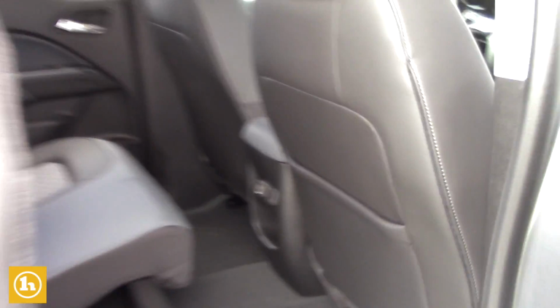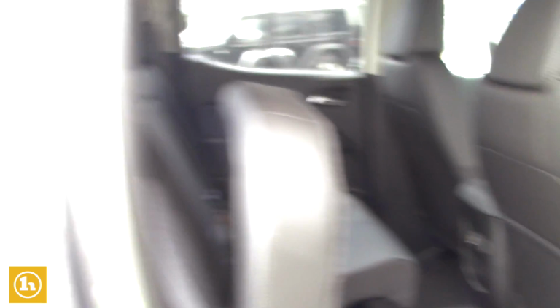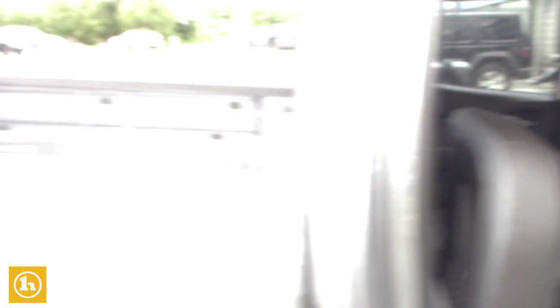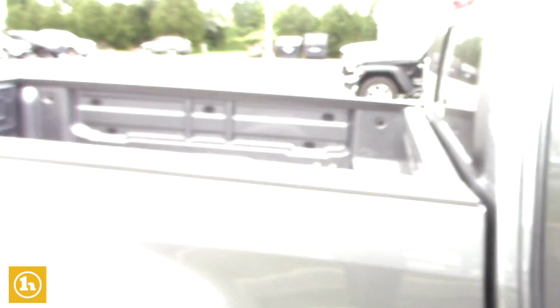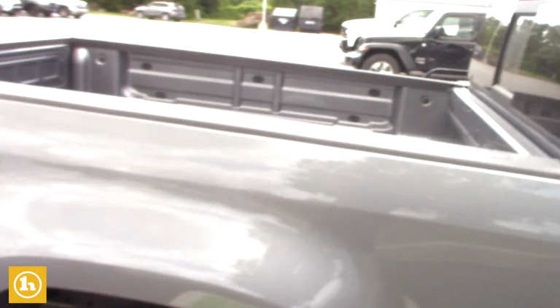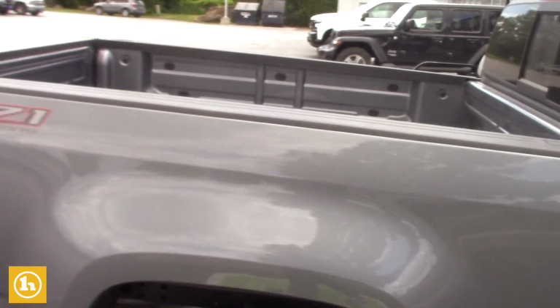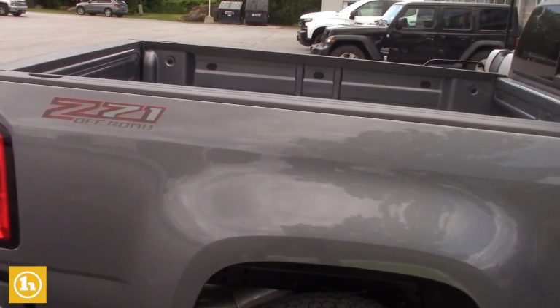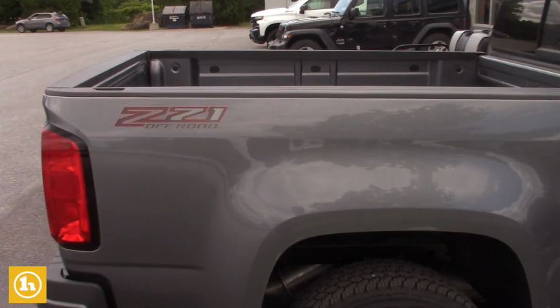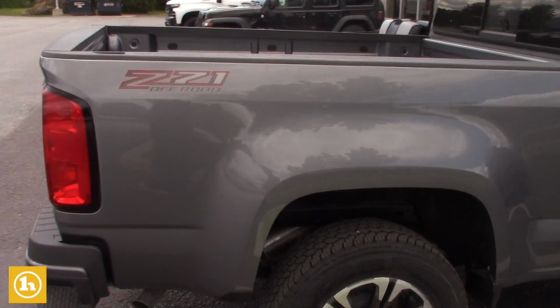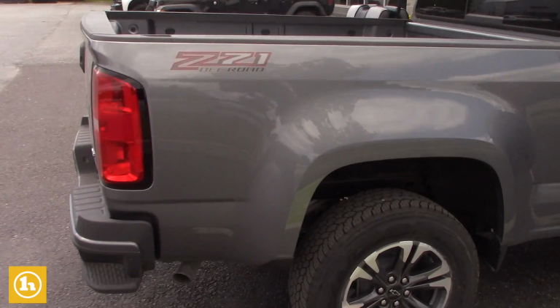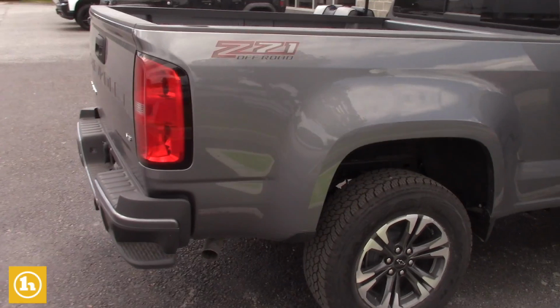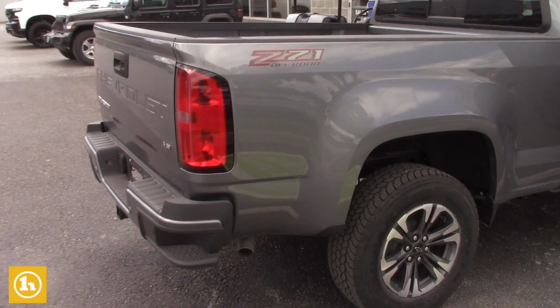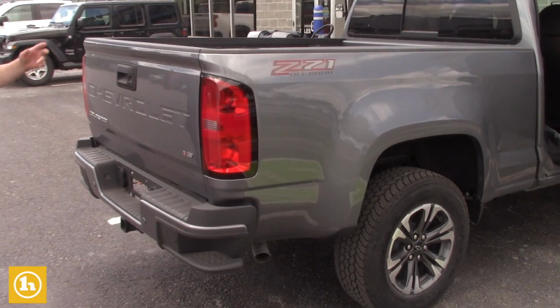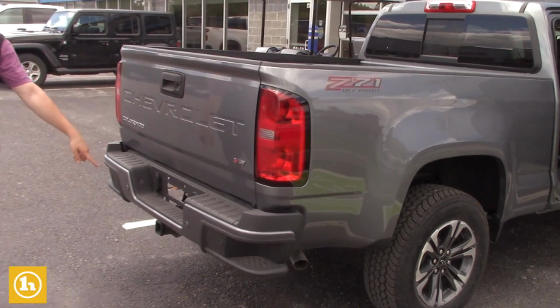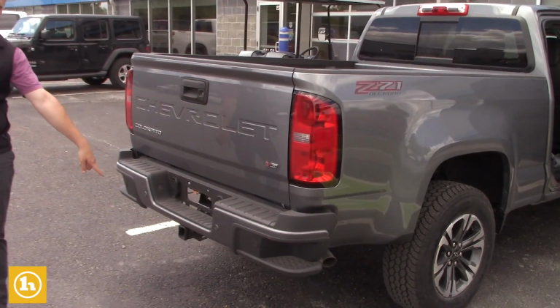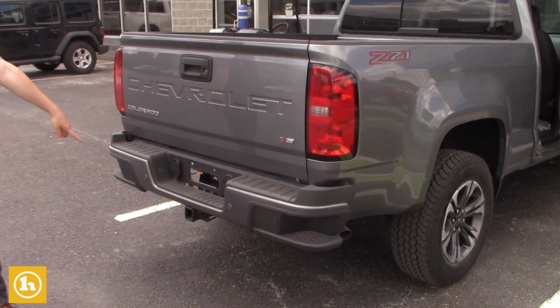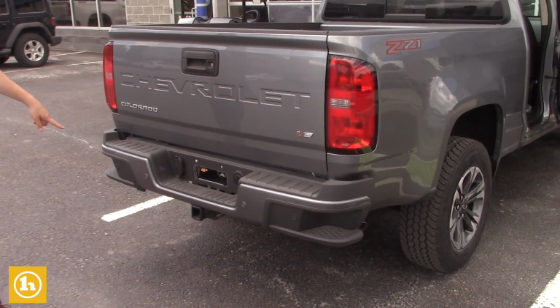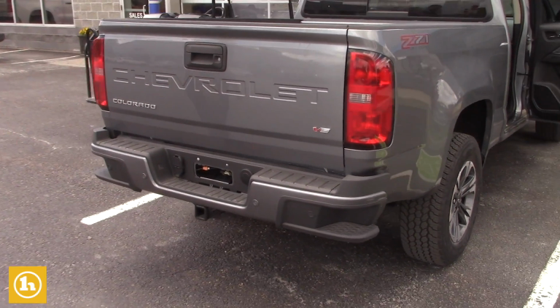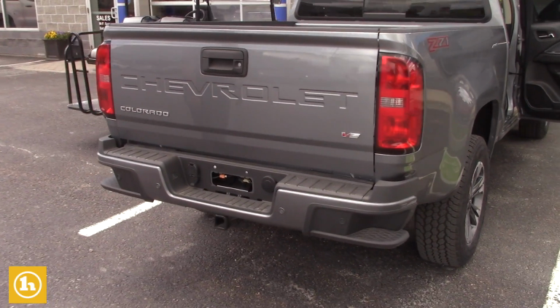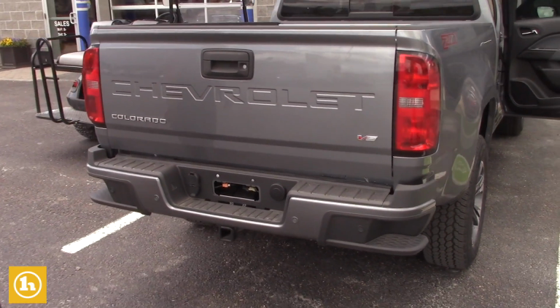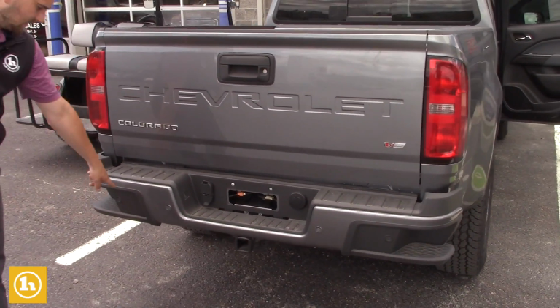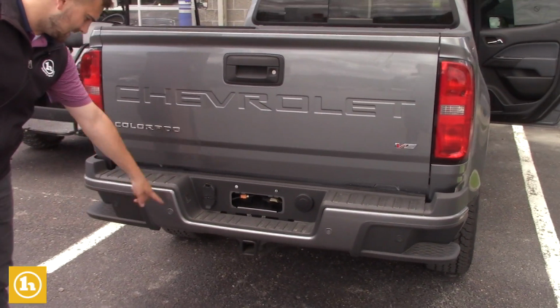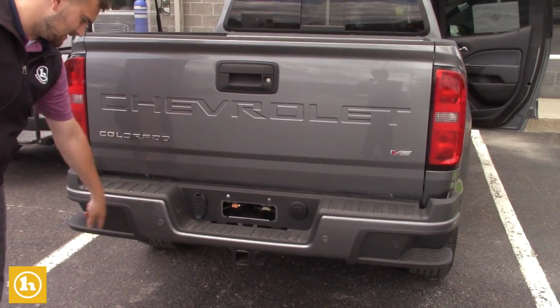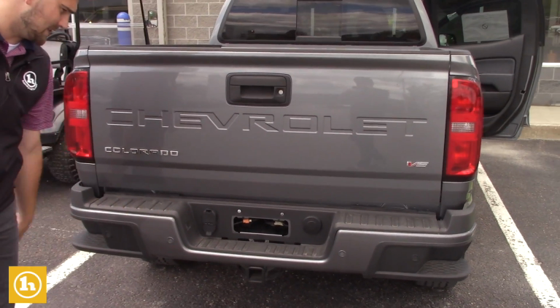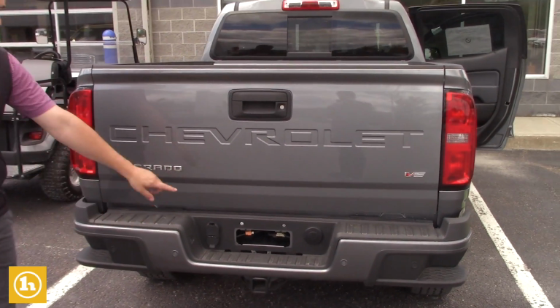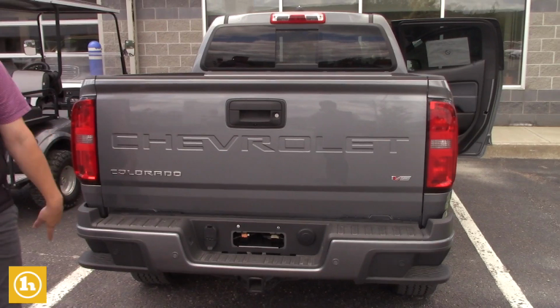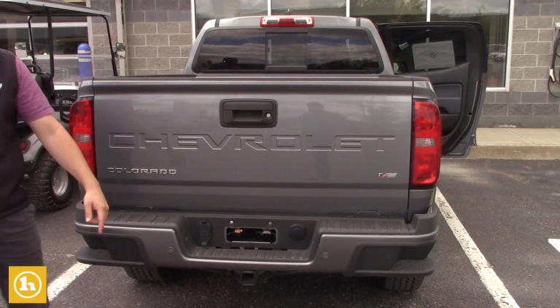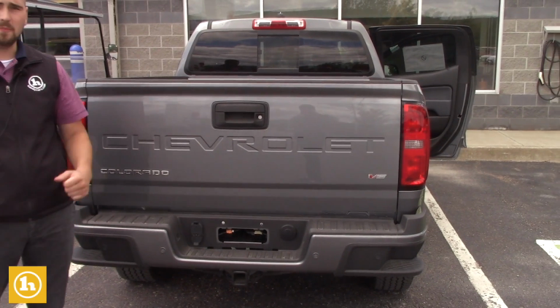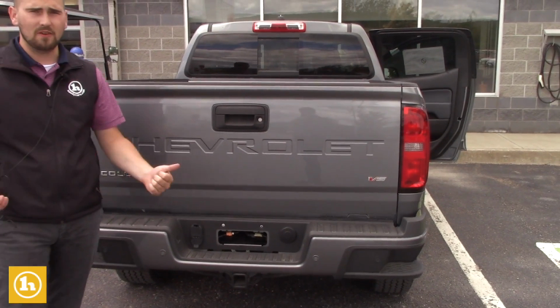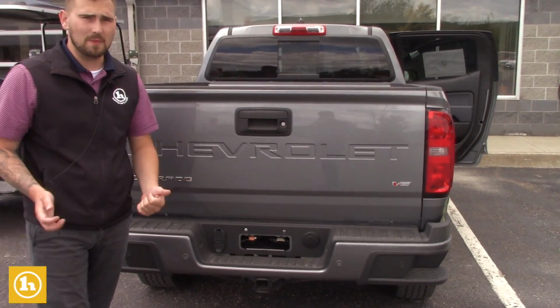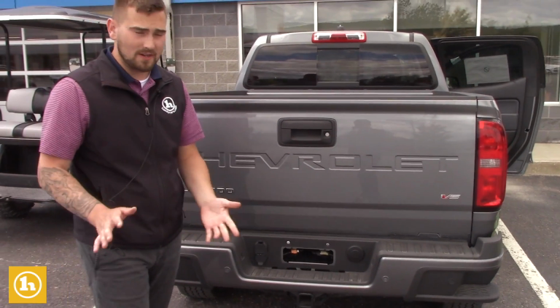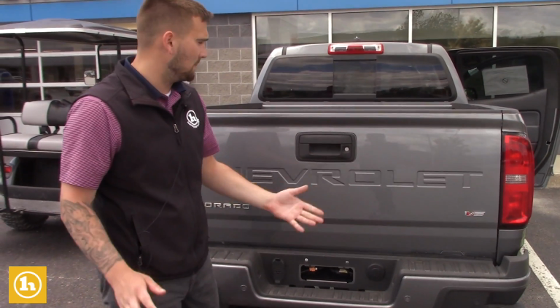Here's your Z71 badging. It's got the V6 in it, obviously. It's also got the trailer package in it, so that's all hooked up. It's got the safety sensors in the back when you back up, so you'll be notified if you're about to run into something.